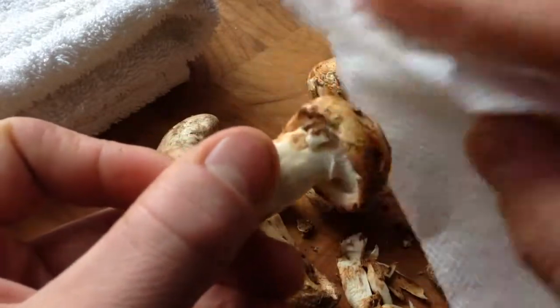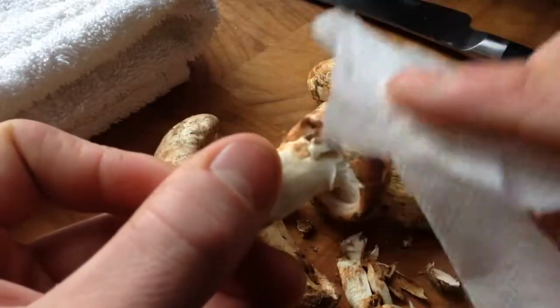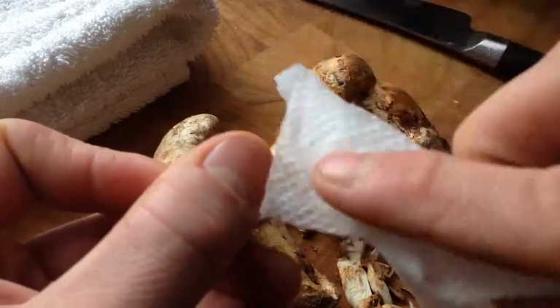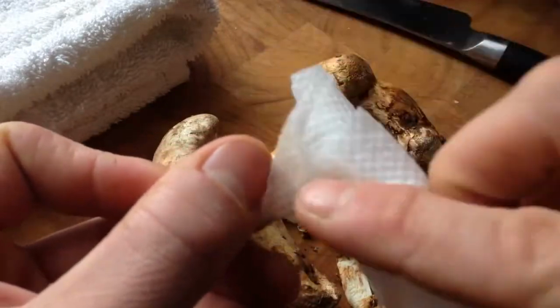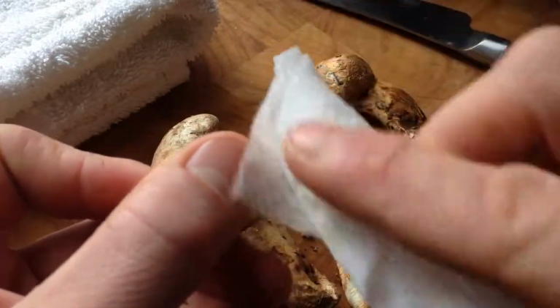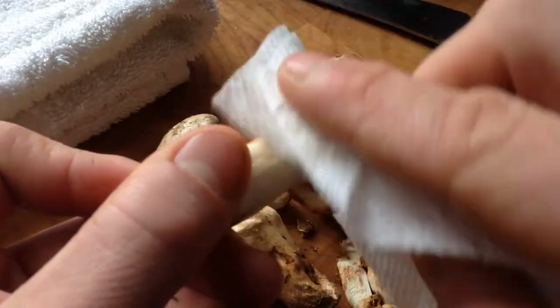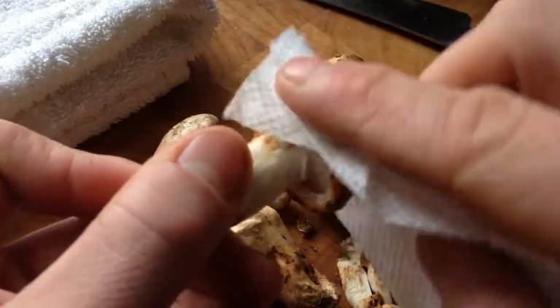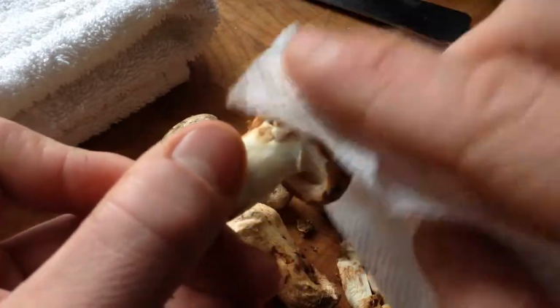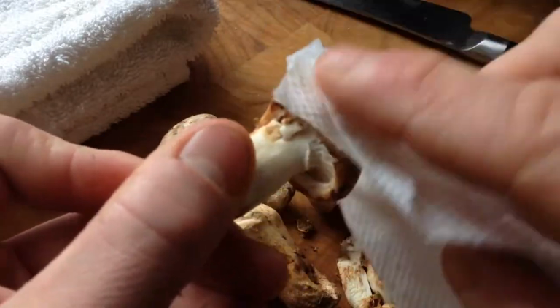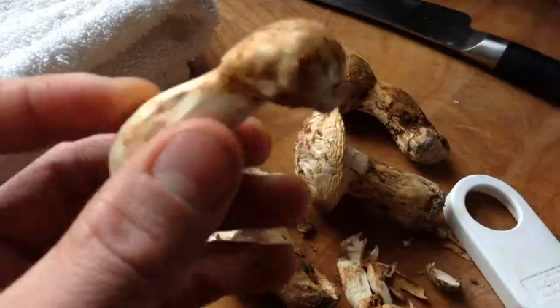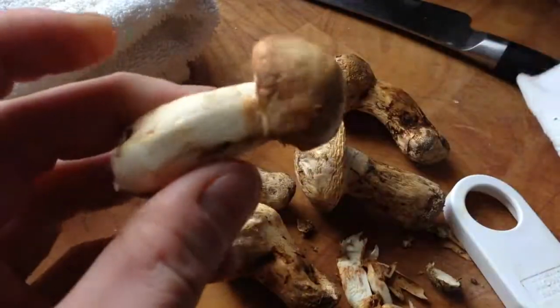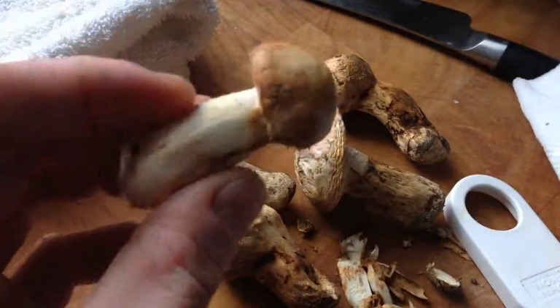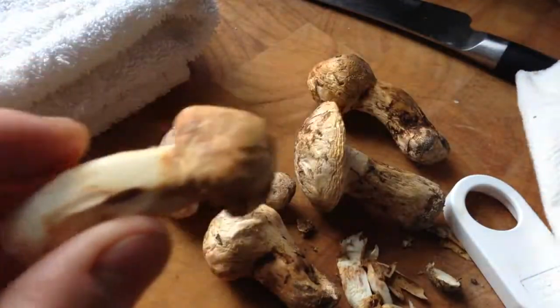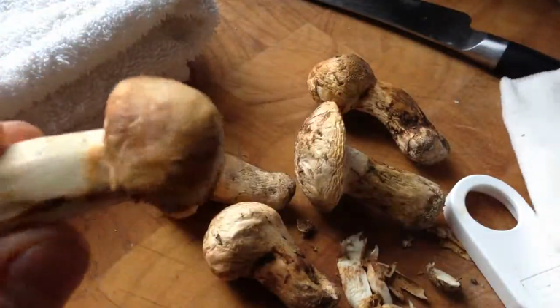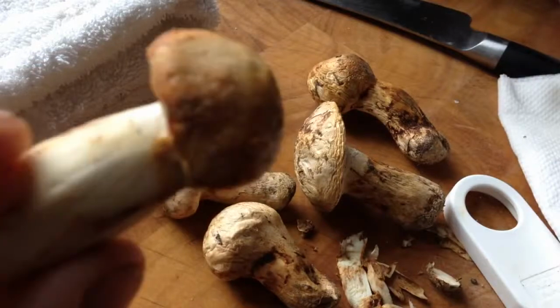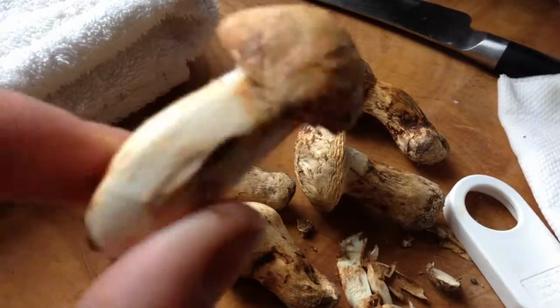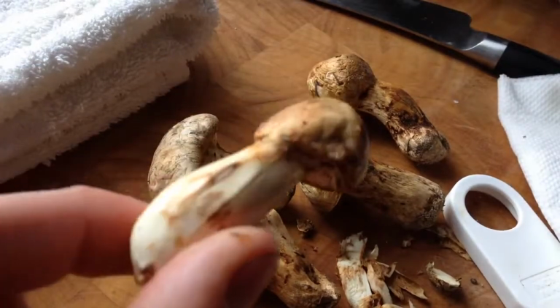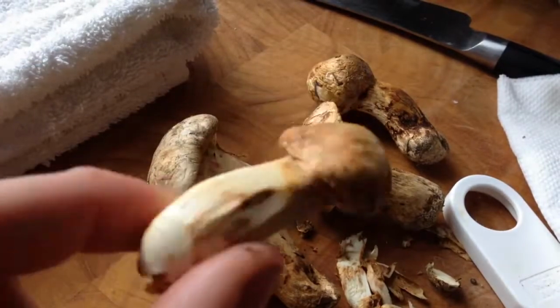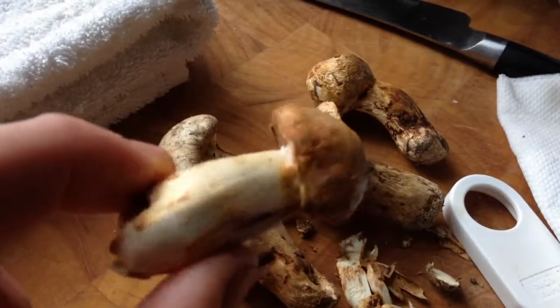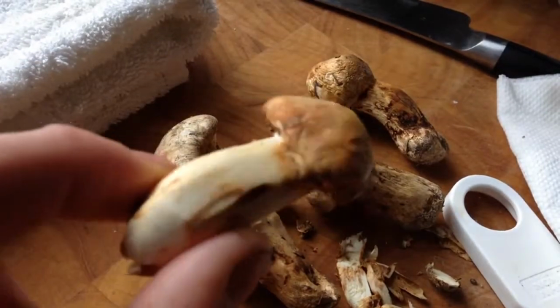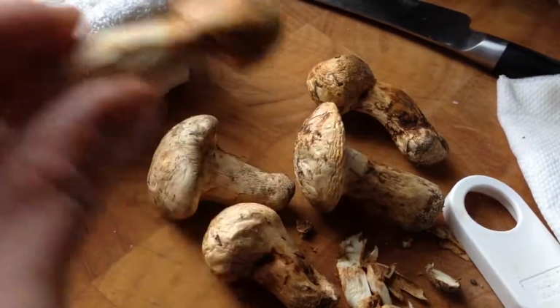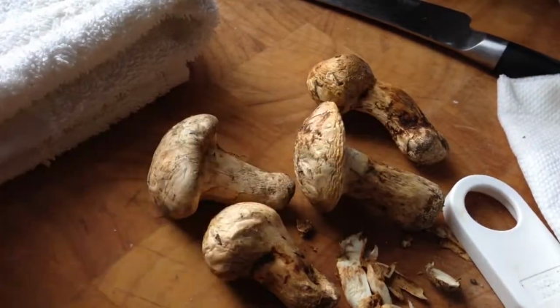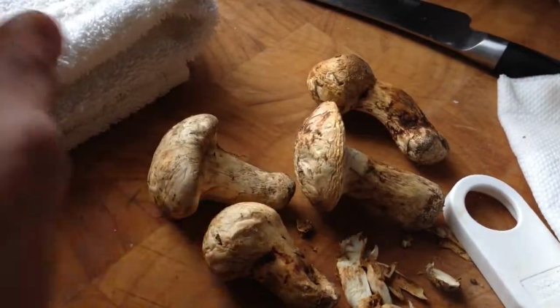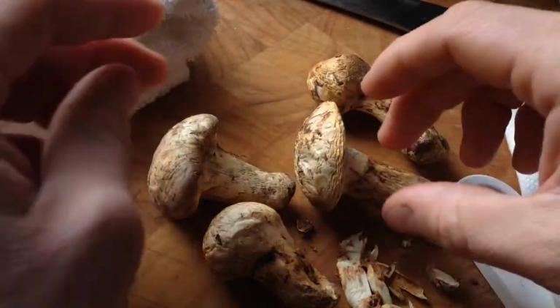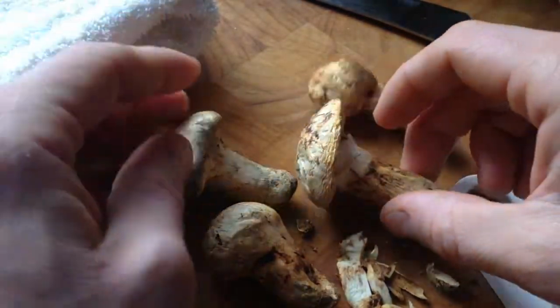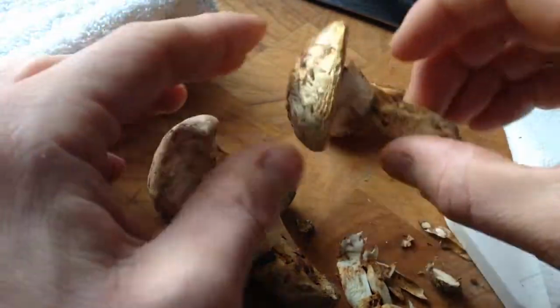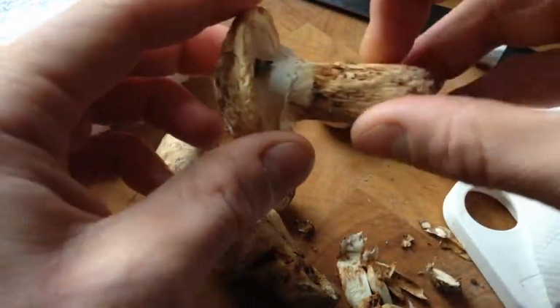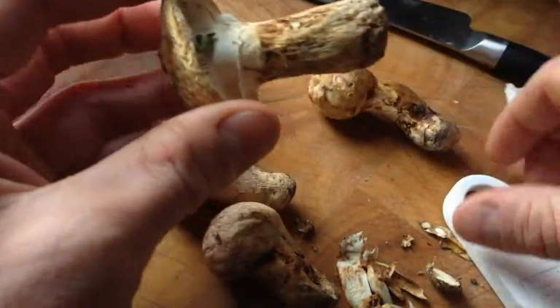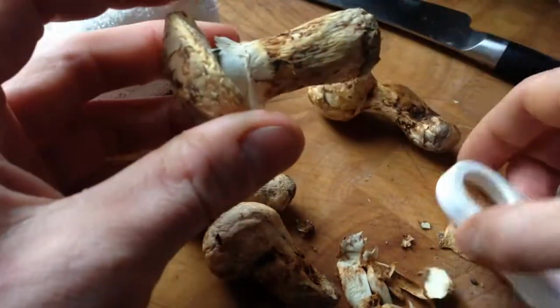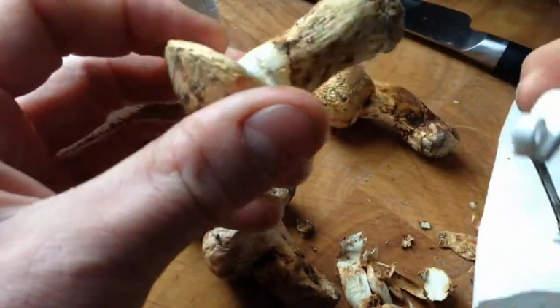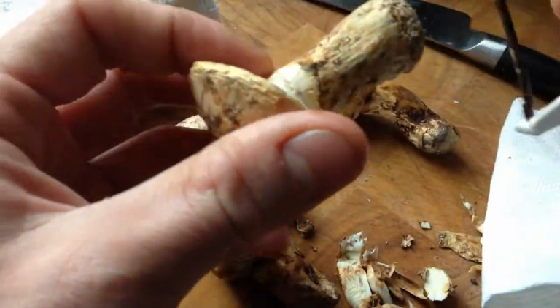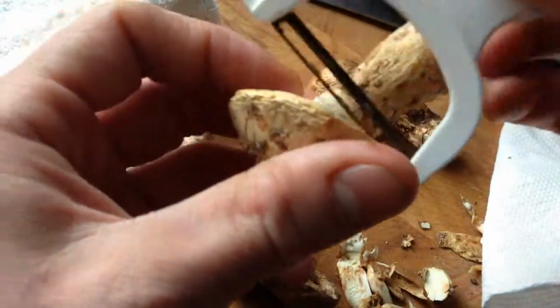Just from peeling these, the aroma that comes off them is so strong. But I like them to look just like that. Like I said, if they are bigger, you can peel the caps.